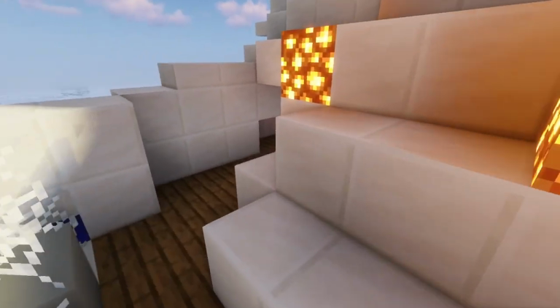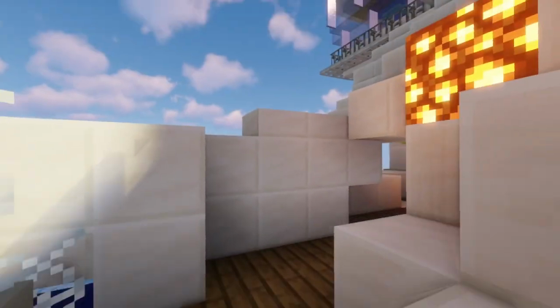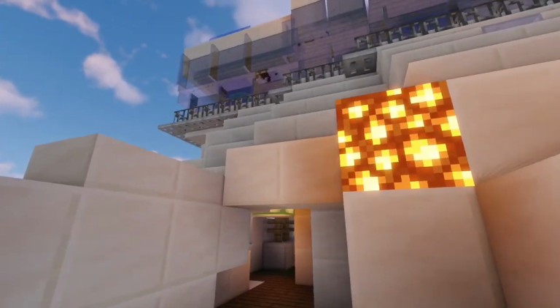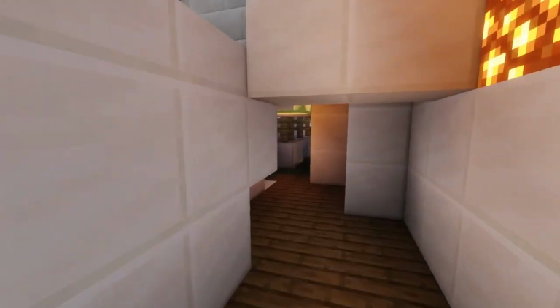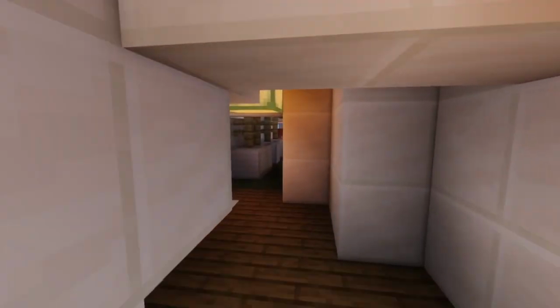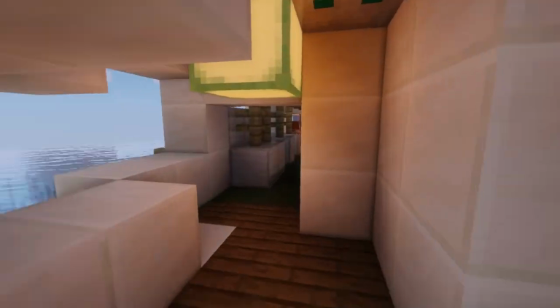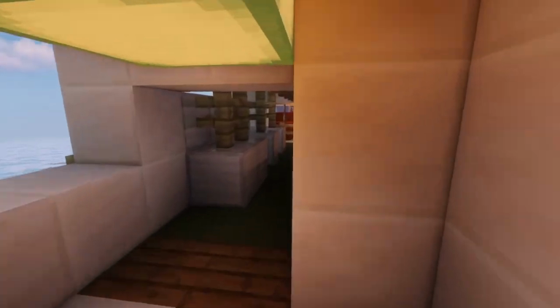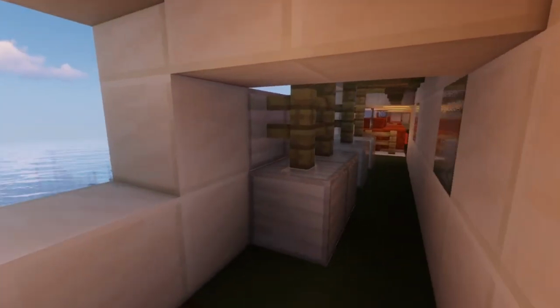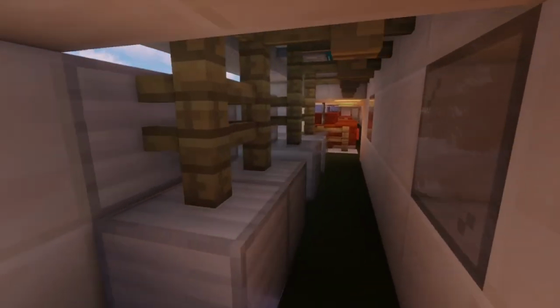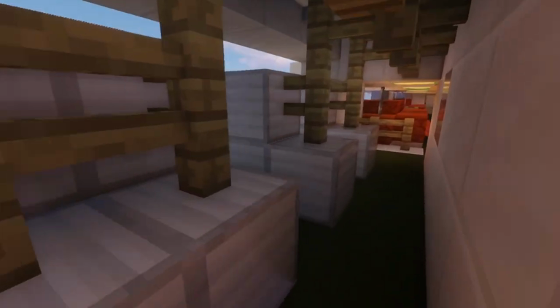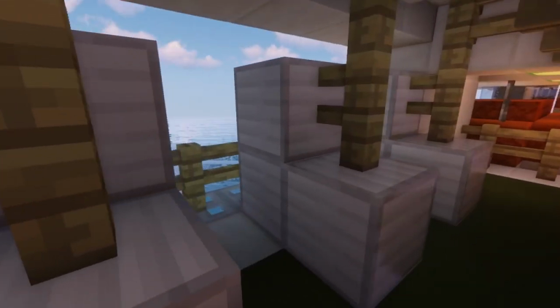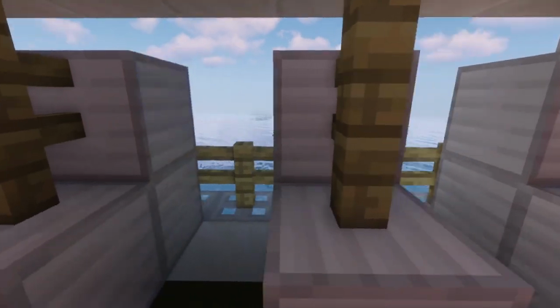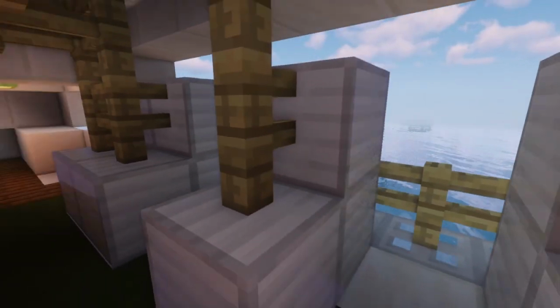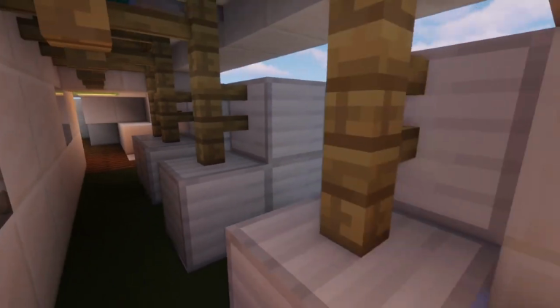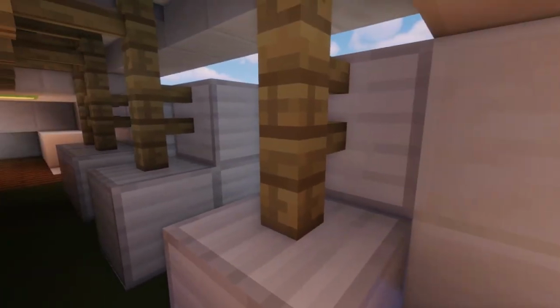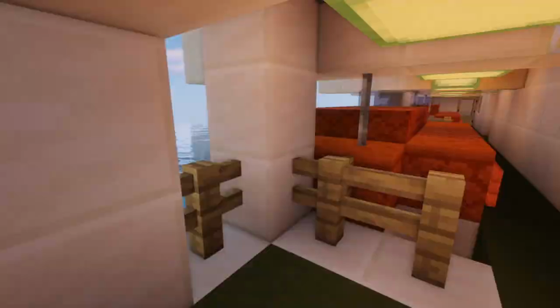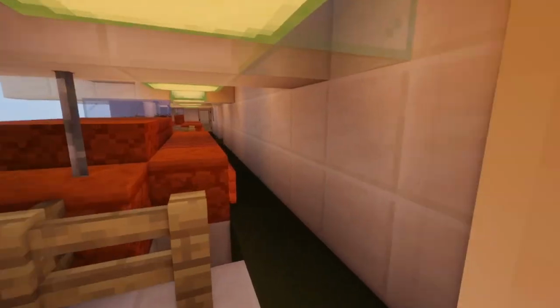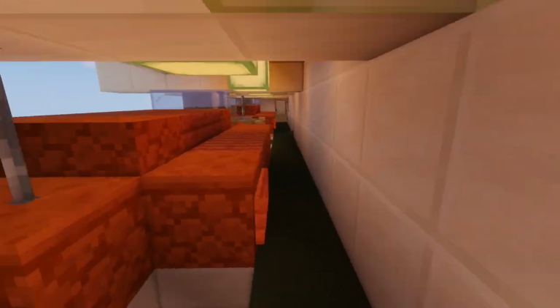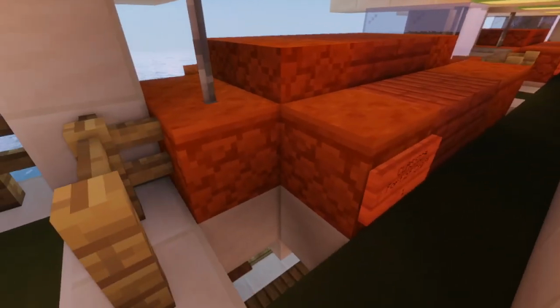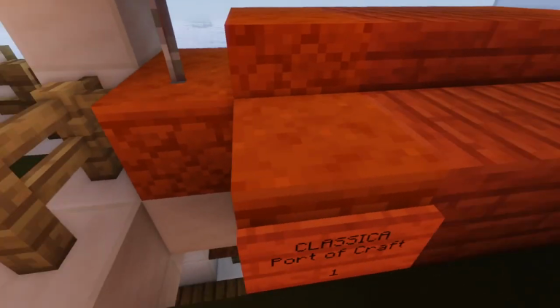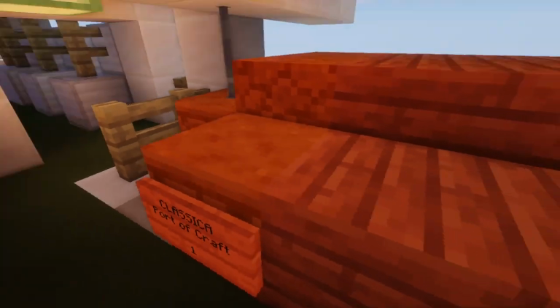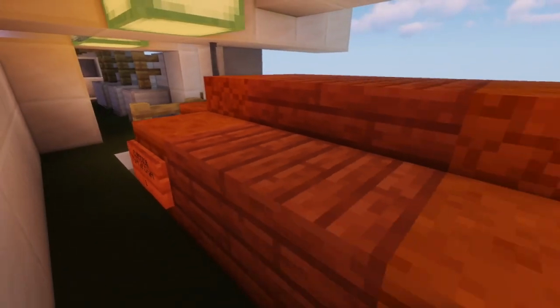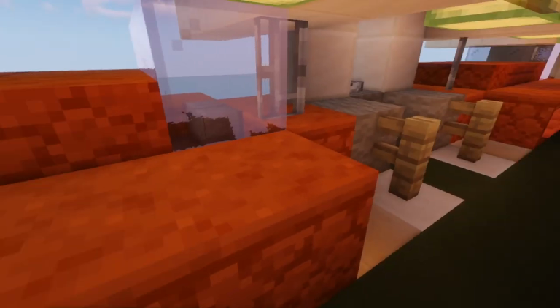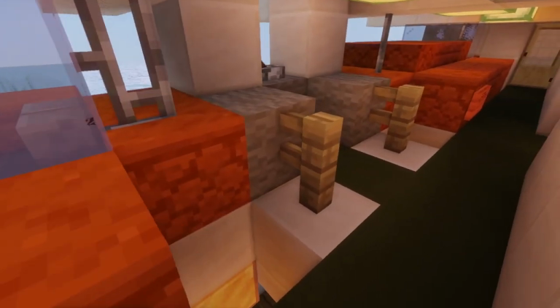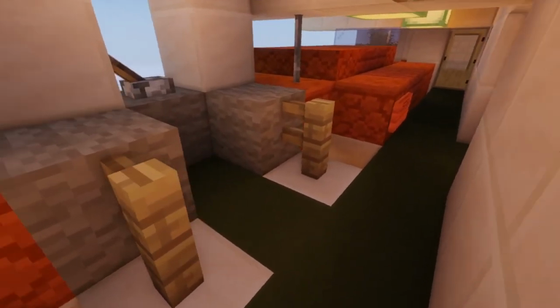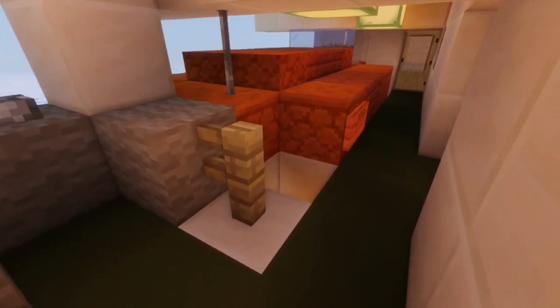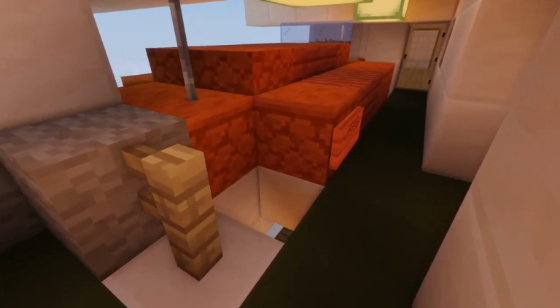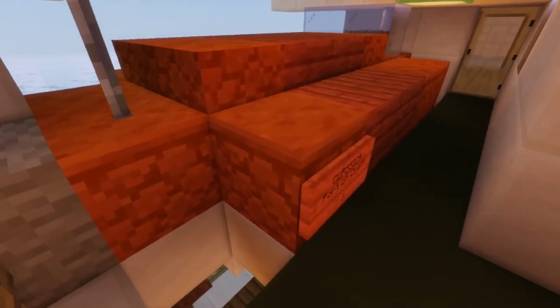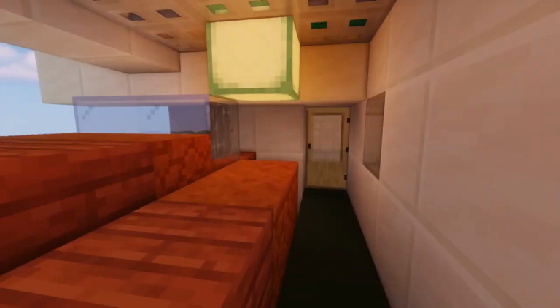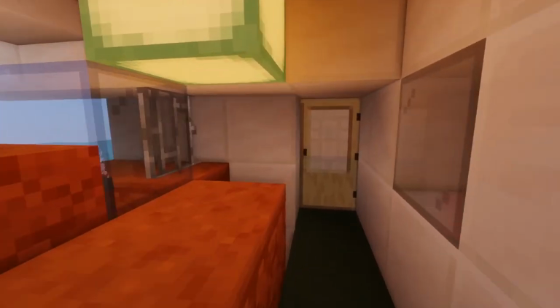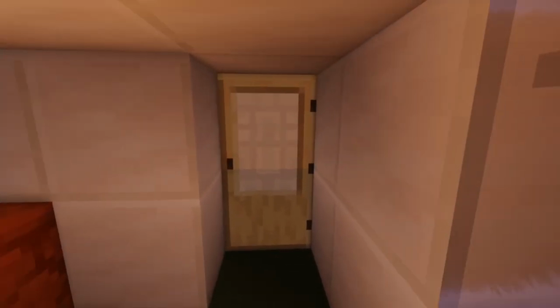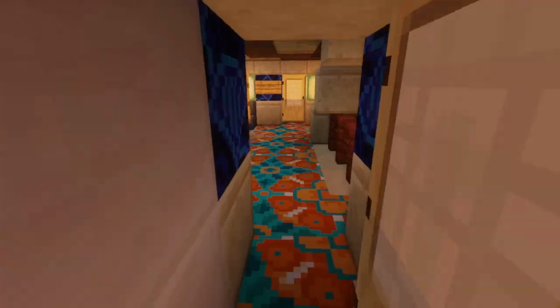Let's walk a bit towards what is supposed to be one of the muster stations, where we have some inflatable rafts and of course some lifeboats, which actually have interiors by the way. Now let's enter inside.